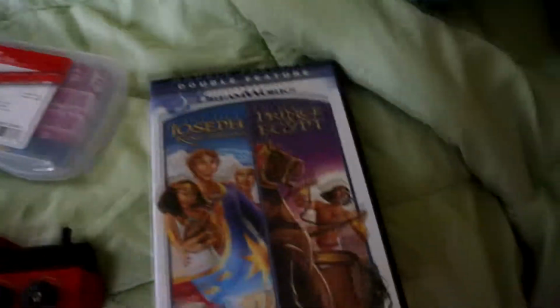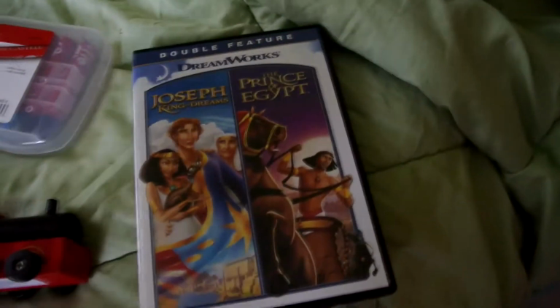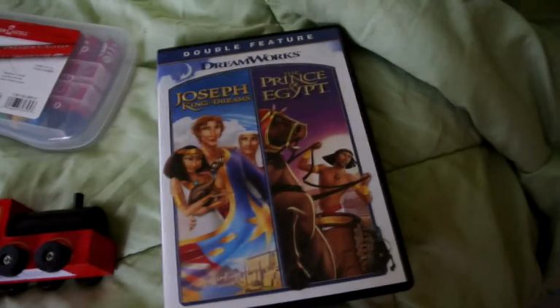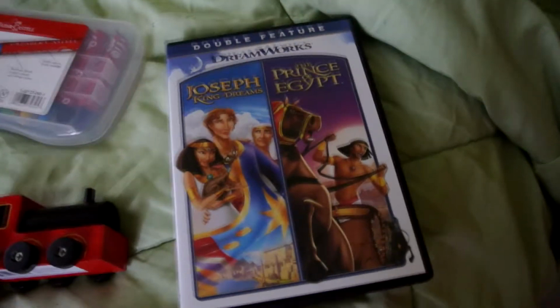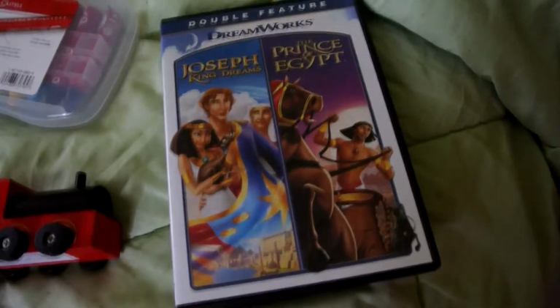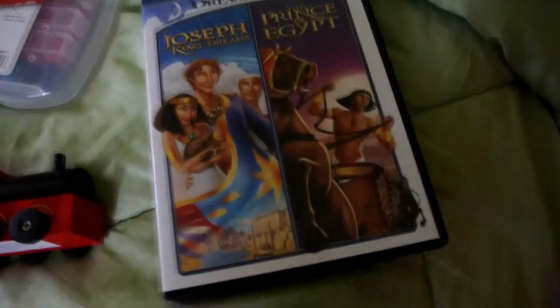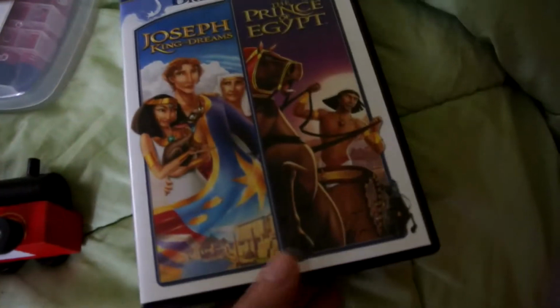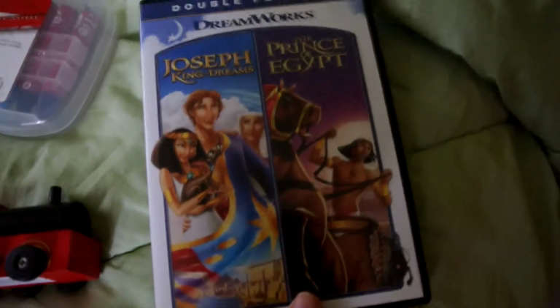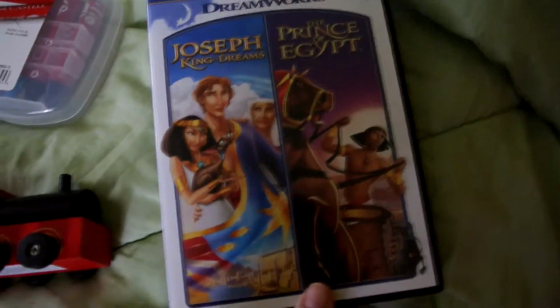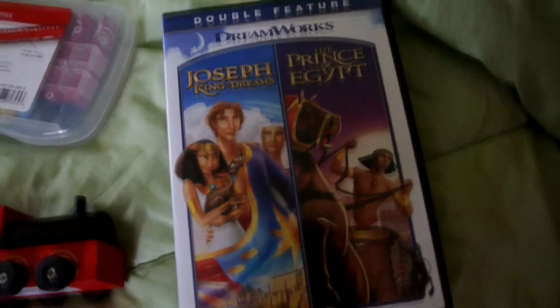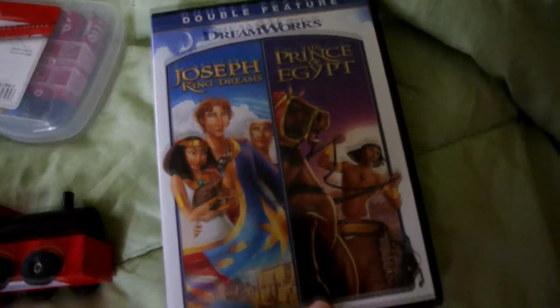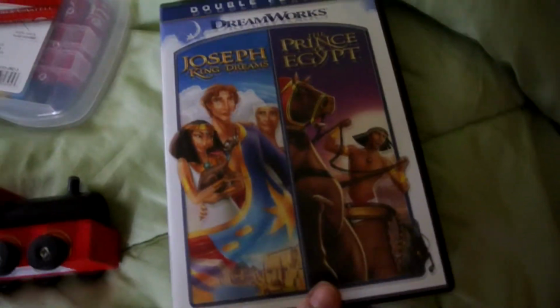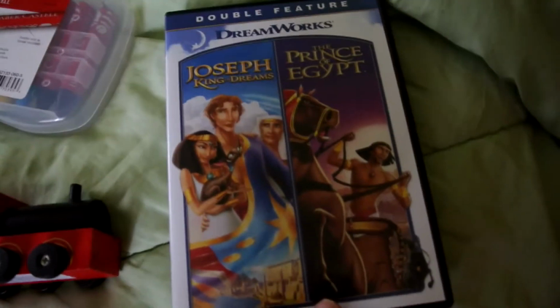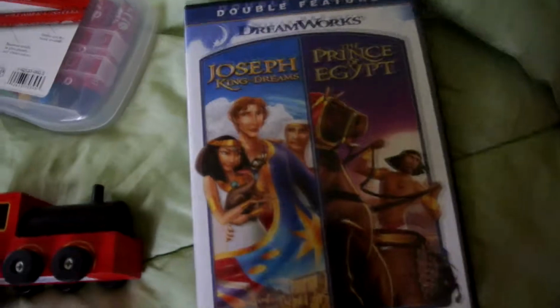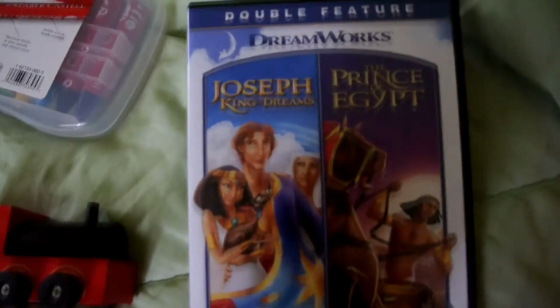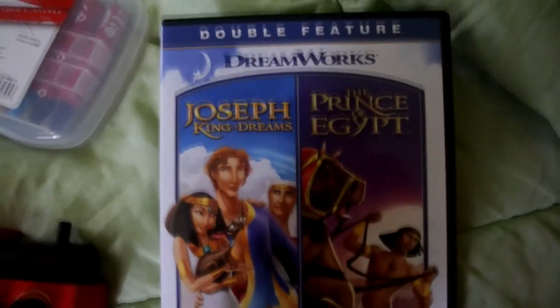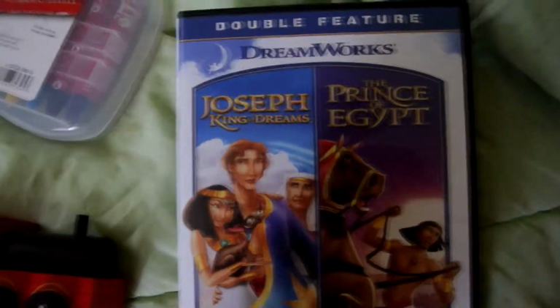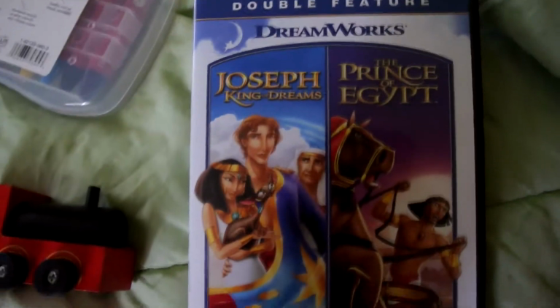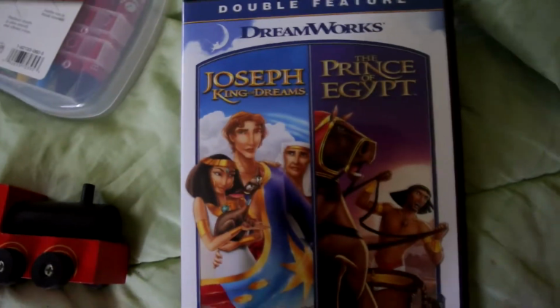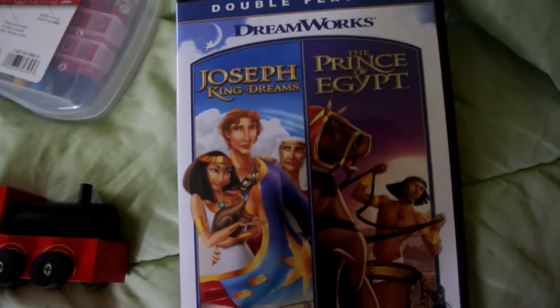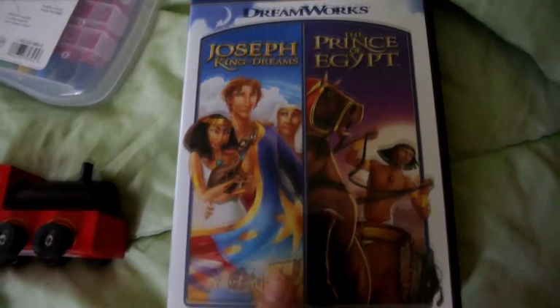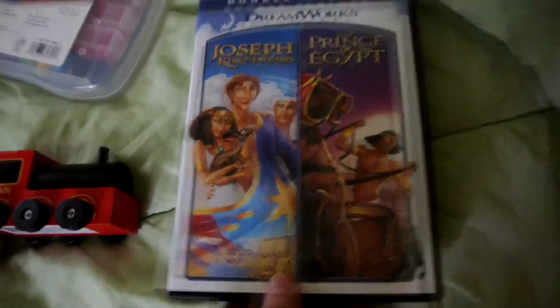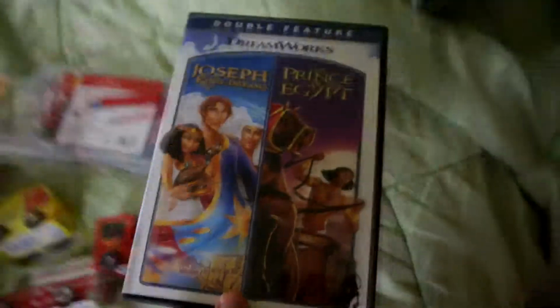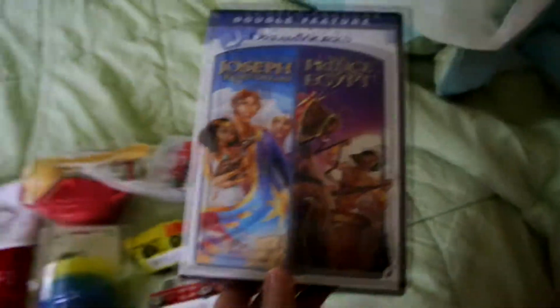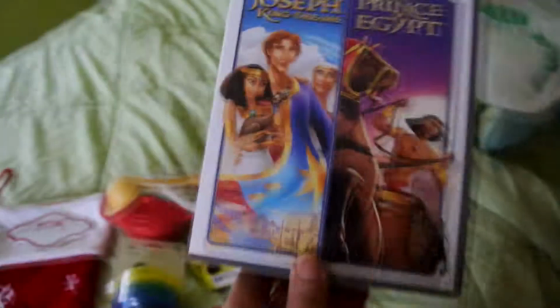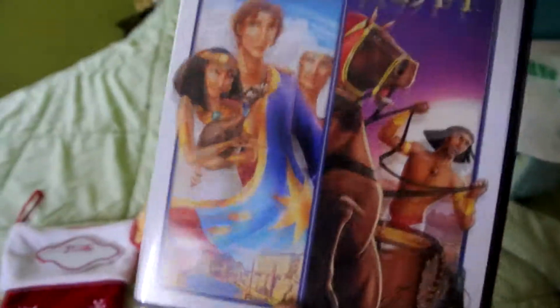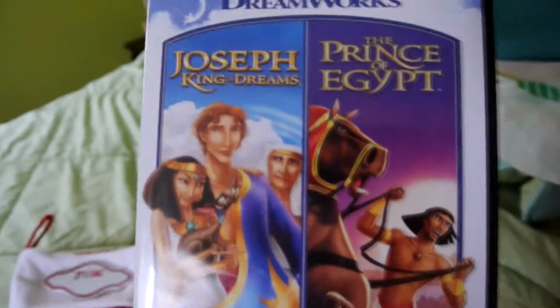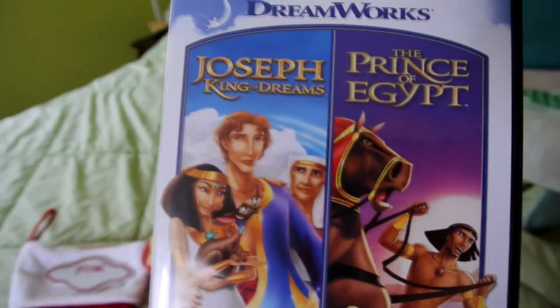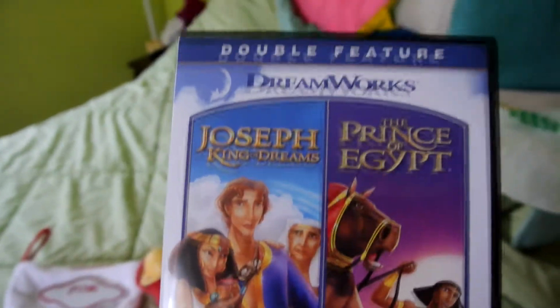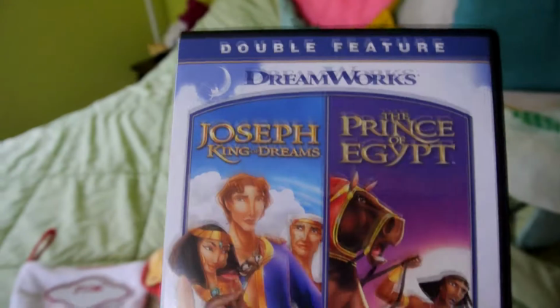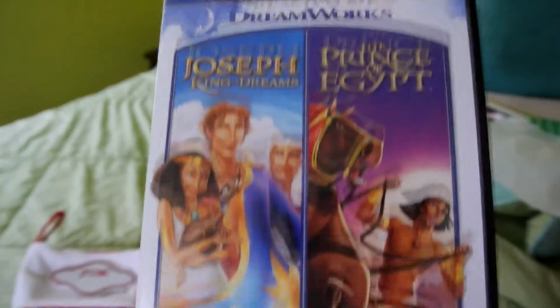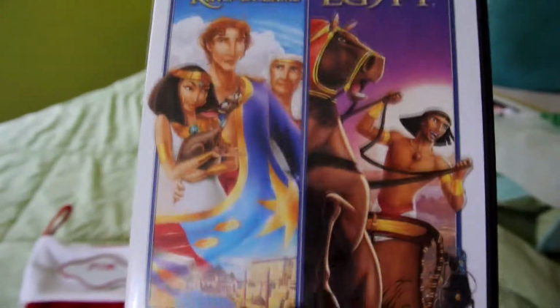And we got him this movie — it's a double movie, DreamWorks movies: The Prince of Egypt and Joseph King of Dreams. Super cute, I love the DreamWorks movies.